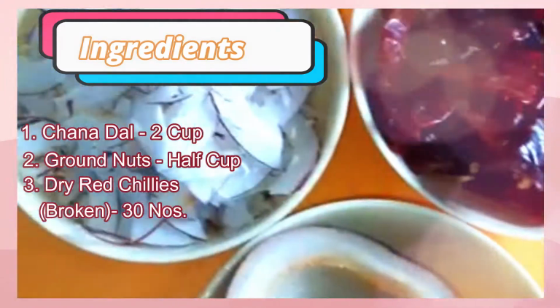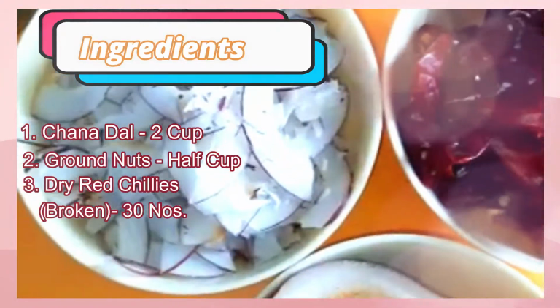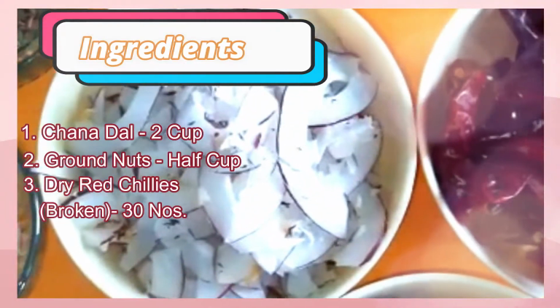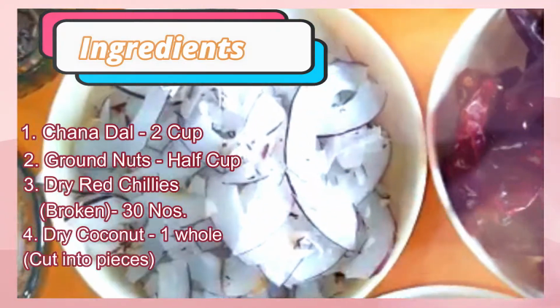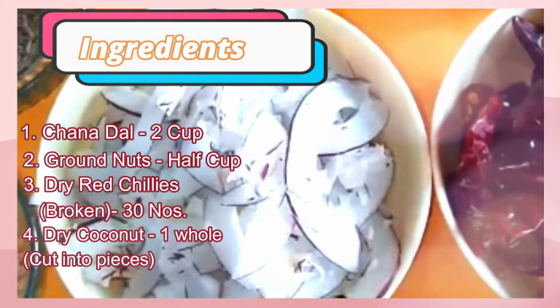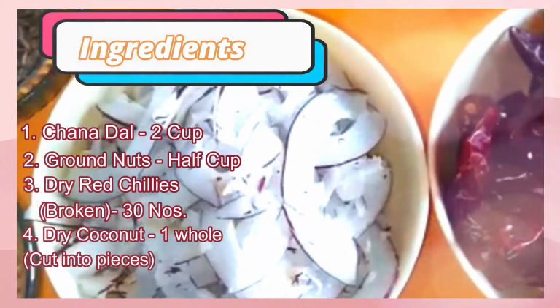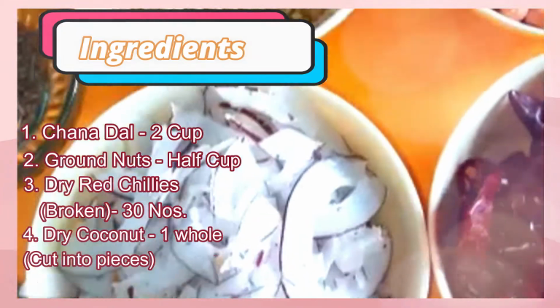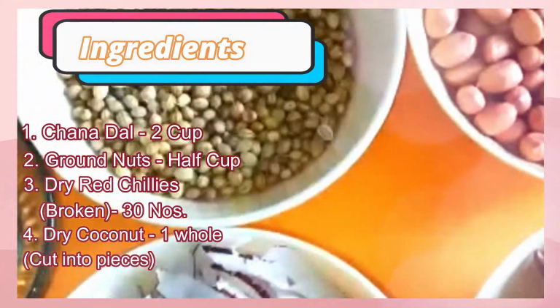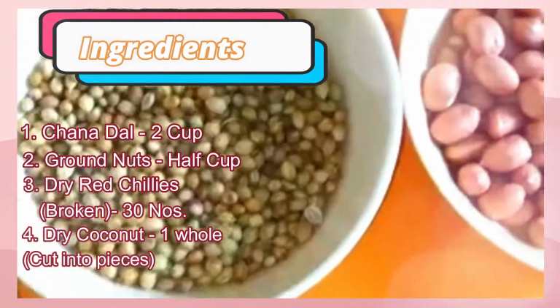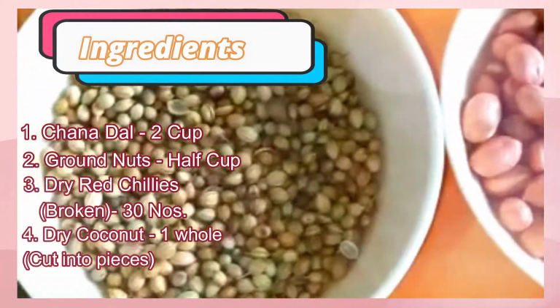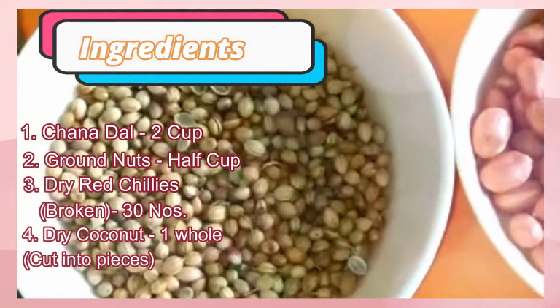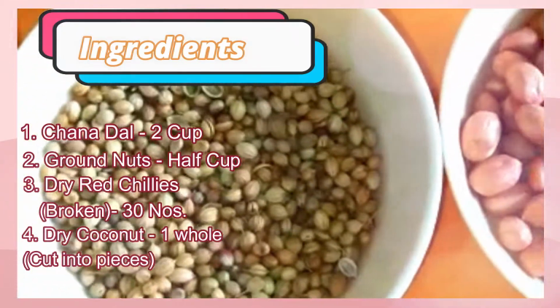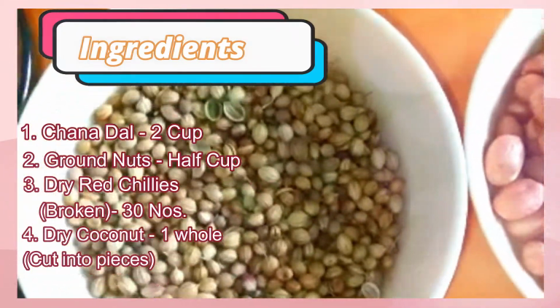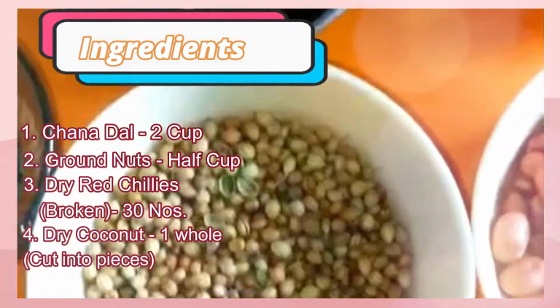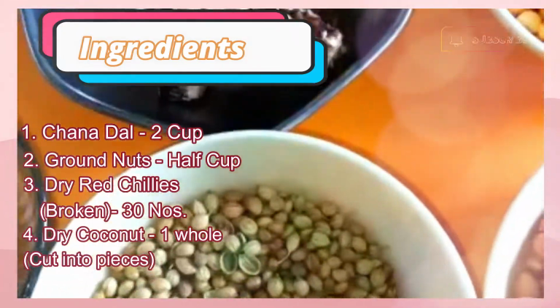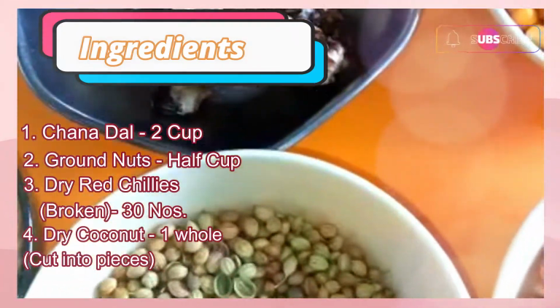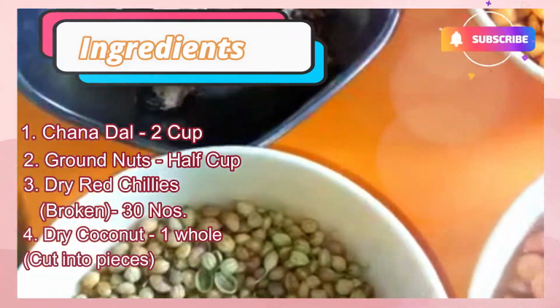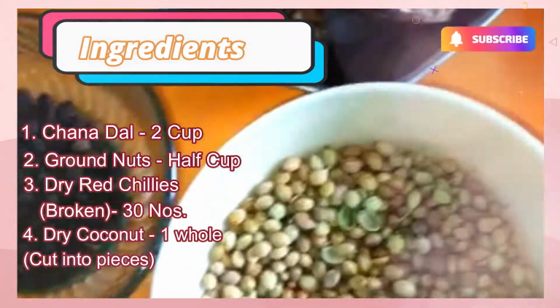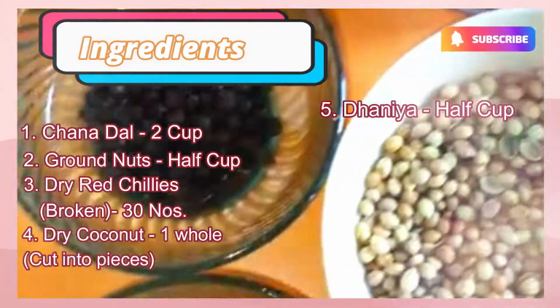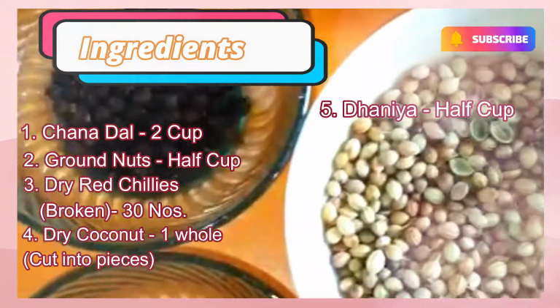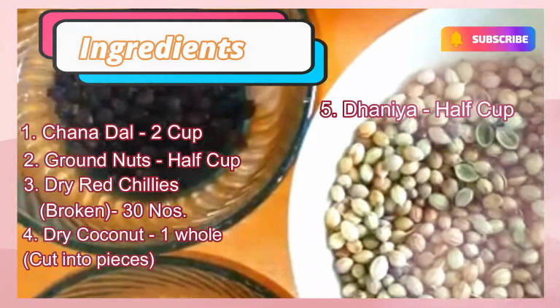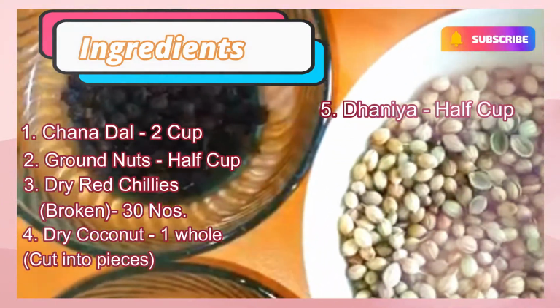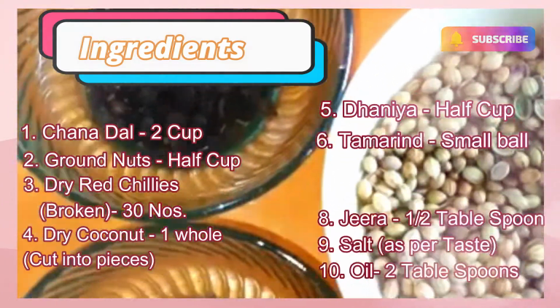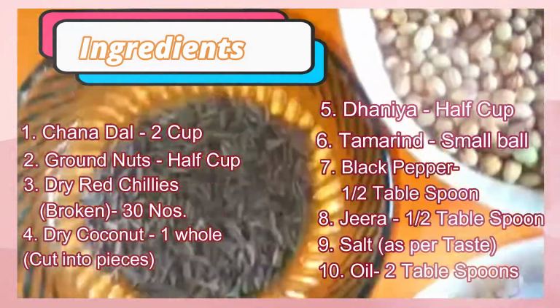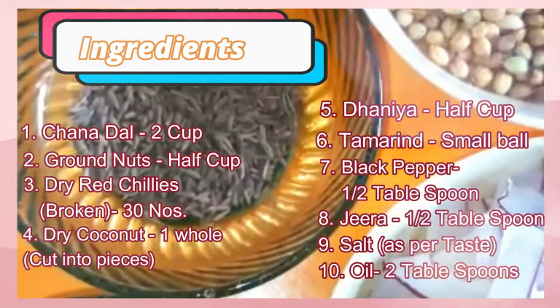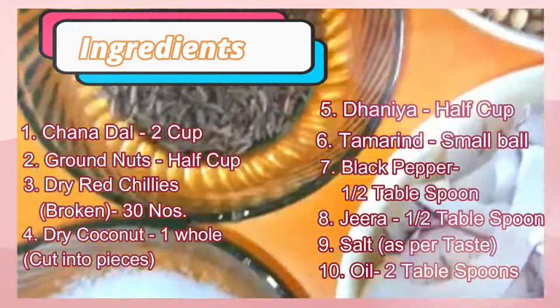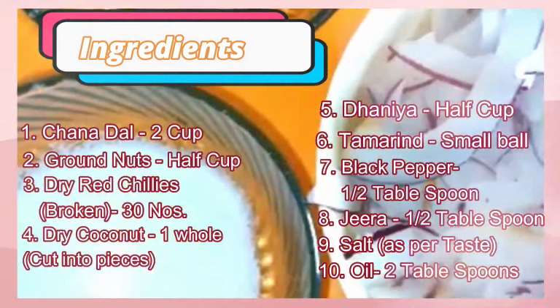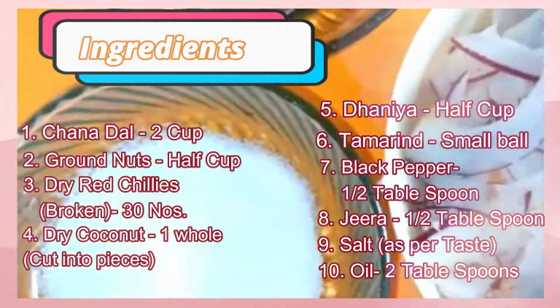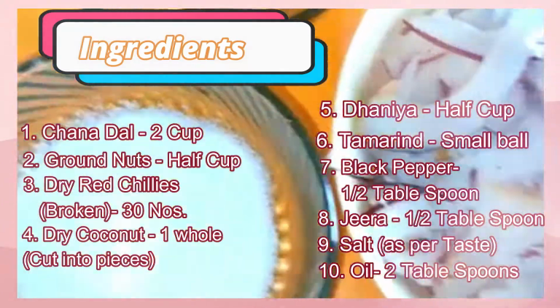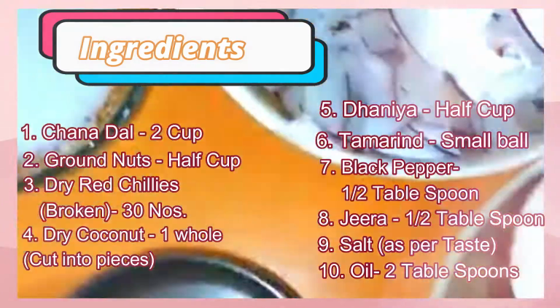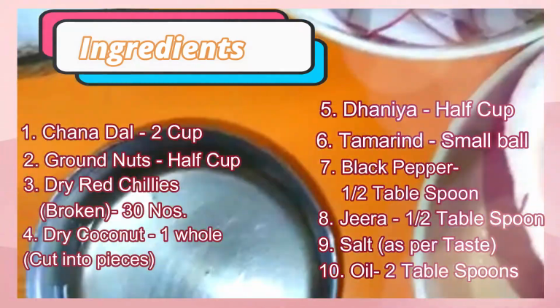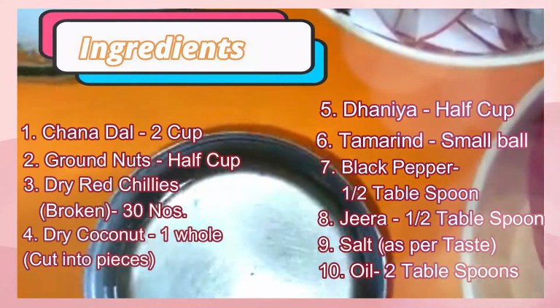The dried coconut should be desiccated or sliced. Dhania half cup. Tamarind 20 to 30 grams. Black pepper half tablespoon. Jeera half tablespoon. Salt as per the taste. Oil 2 tablespoons.